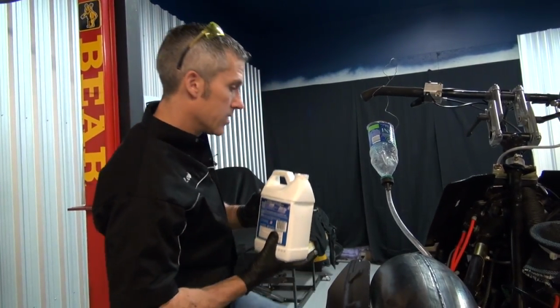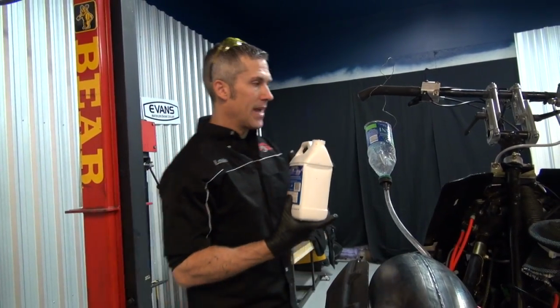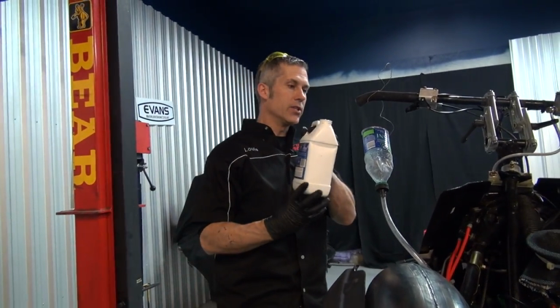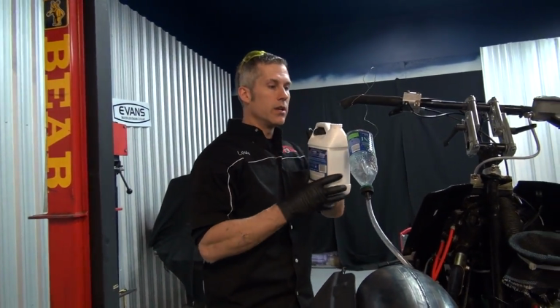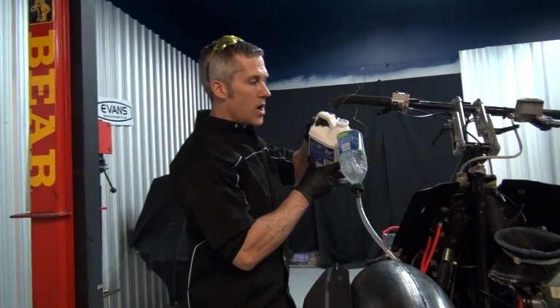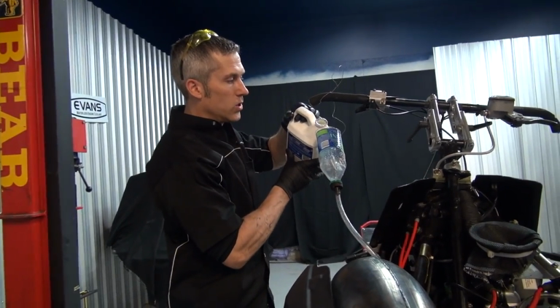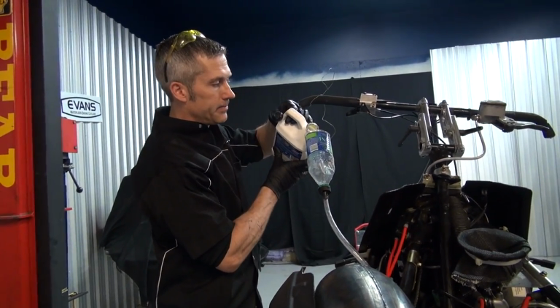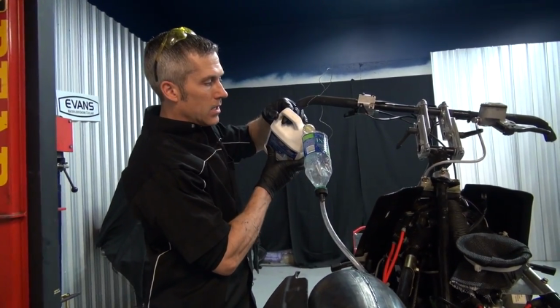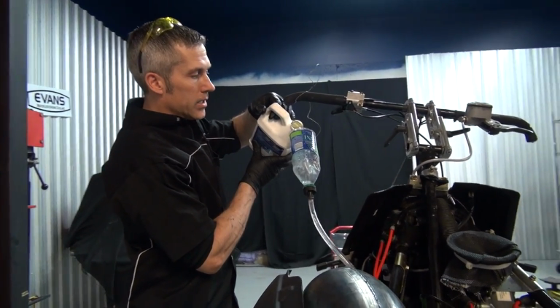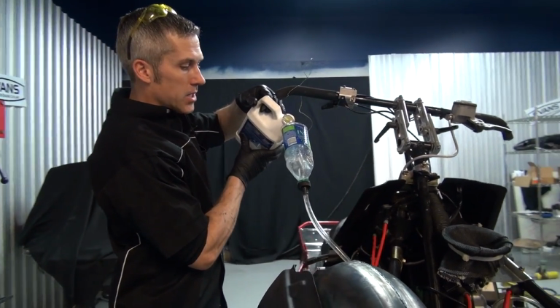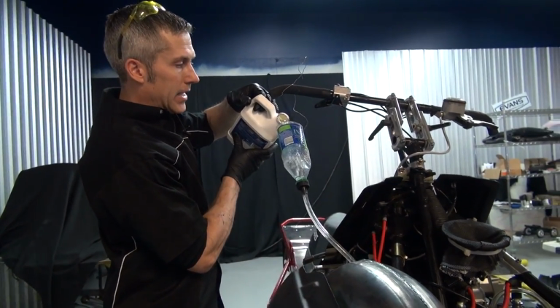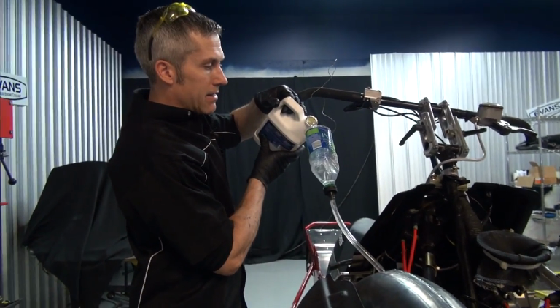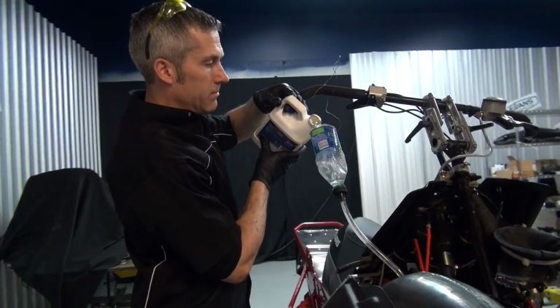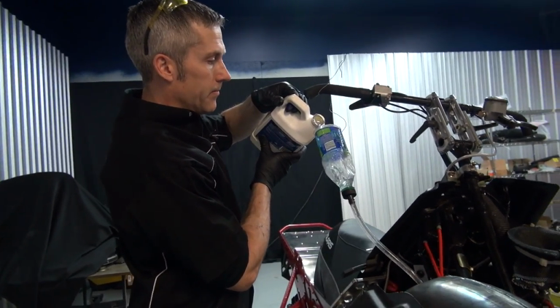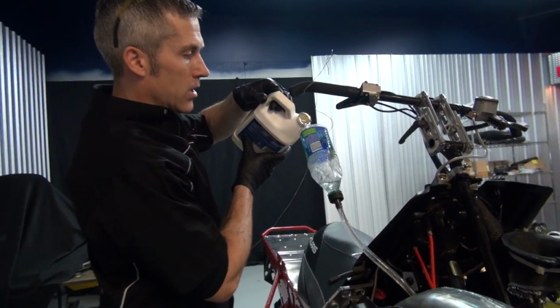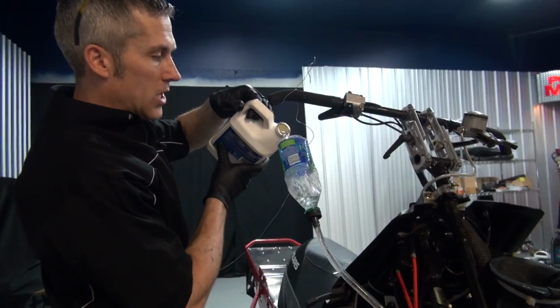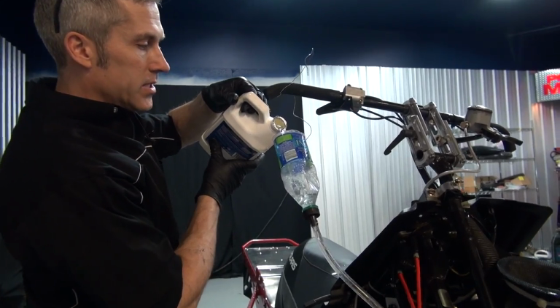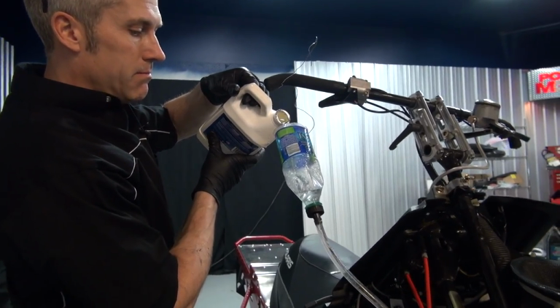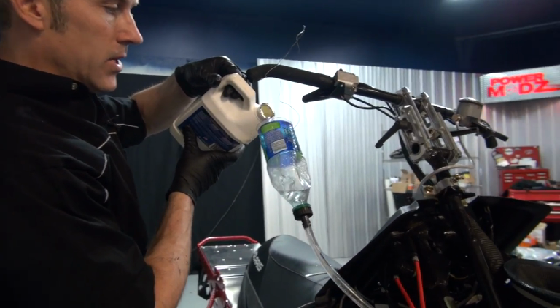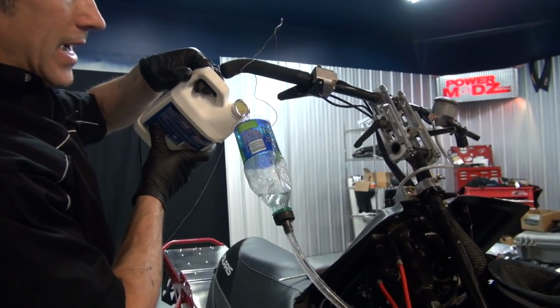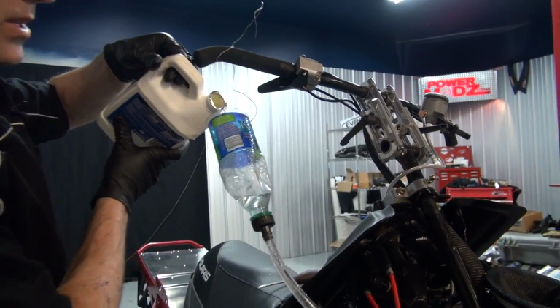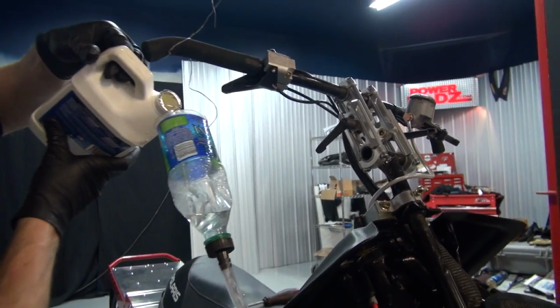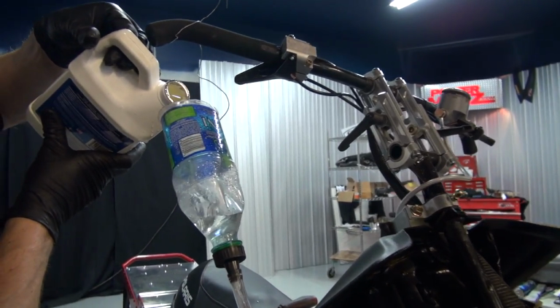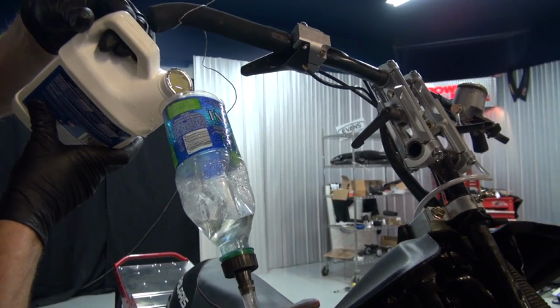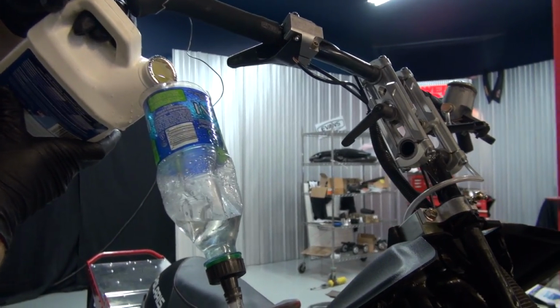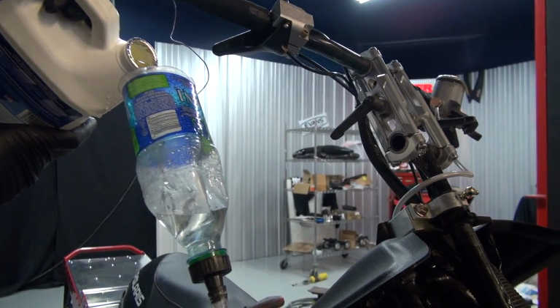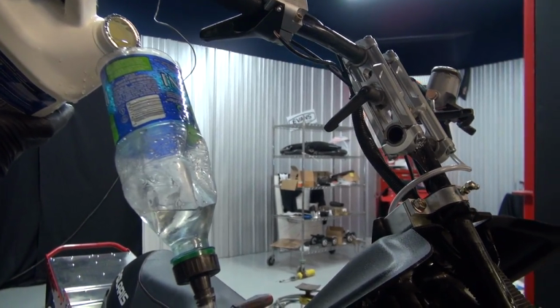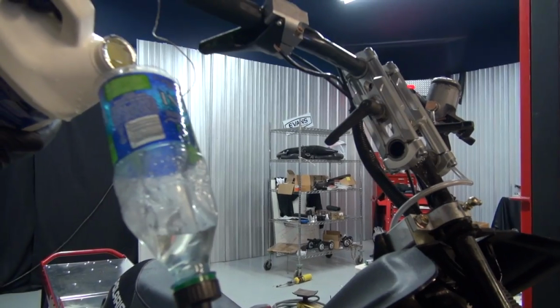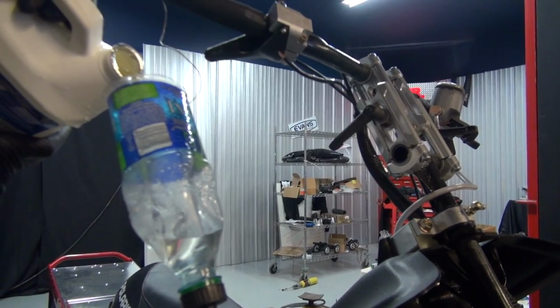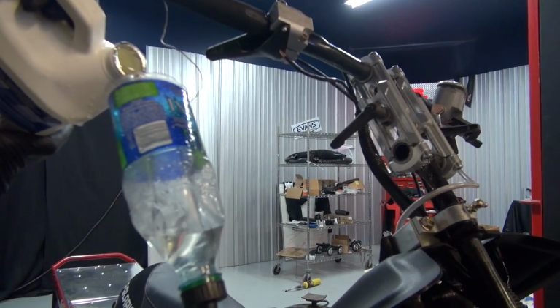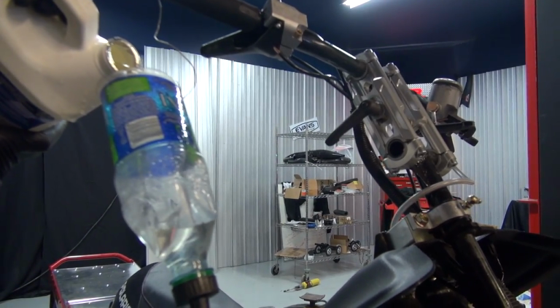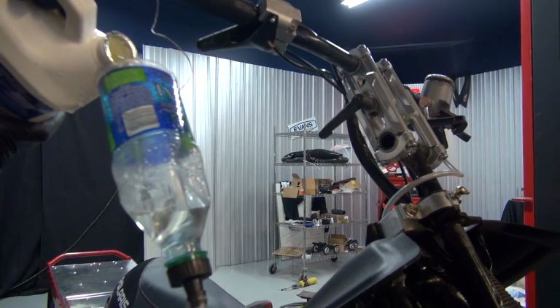I'm gonna use my Evans waterless coolant because it's such an amazing thing. No pressure in the system — you guys know all this. There's no water in it, so there's no pressure. It doesn't start to boil until 360 degrees.